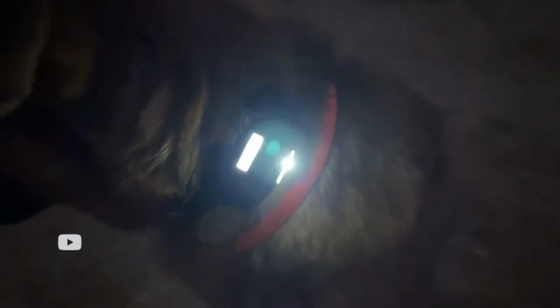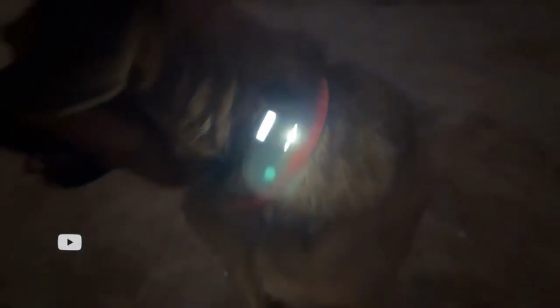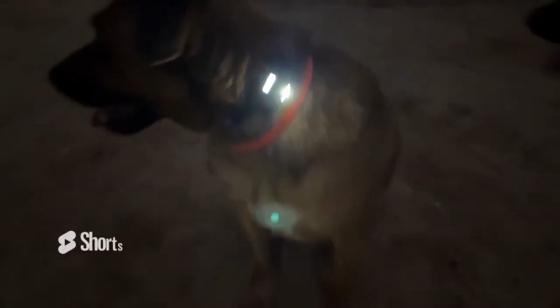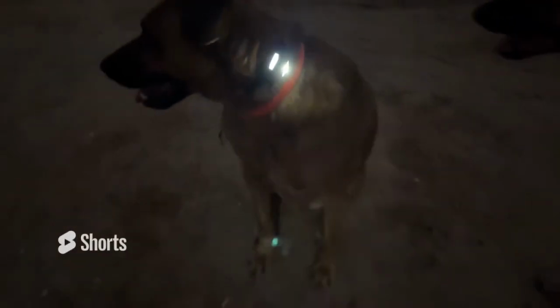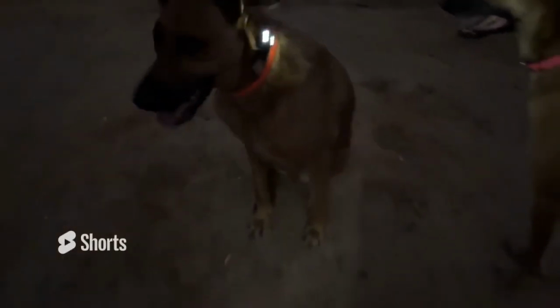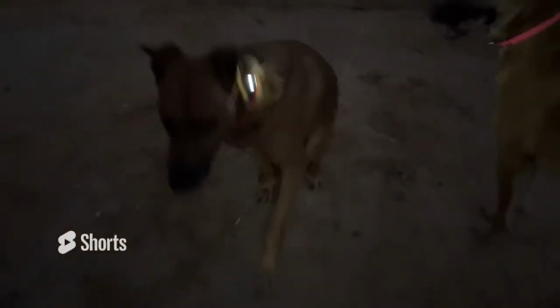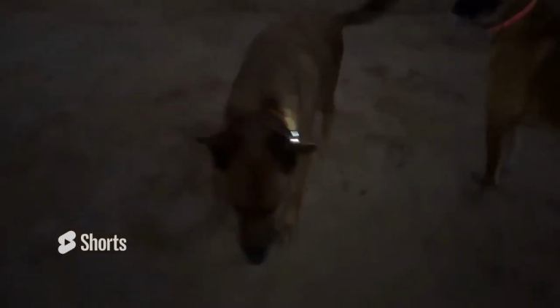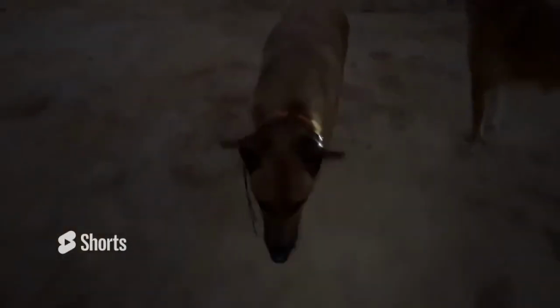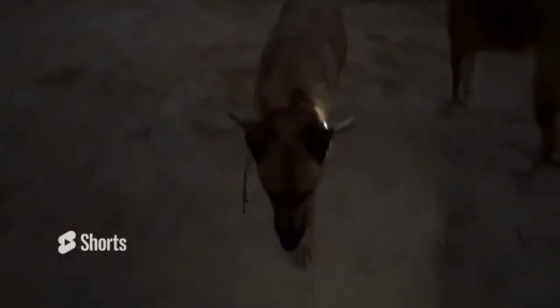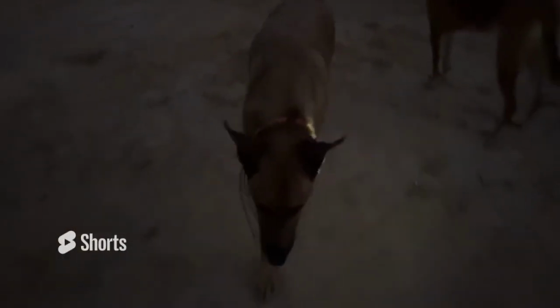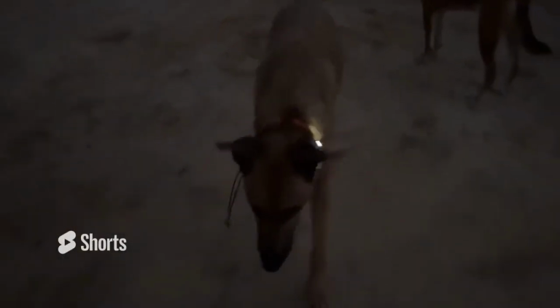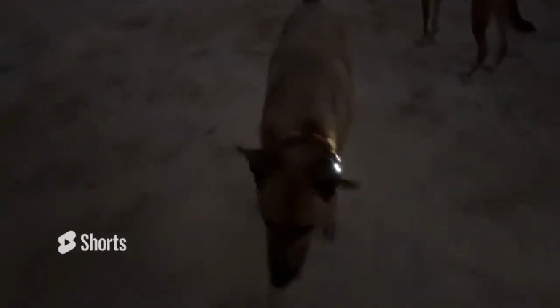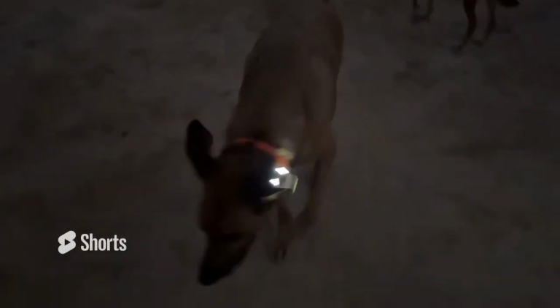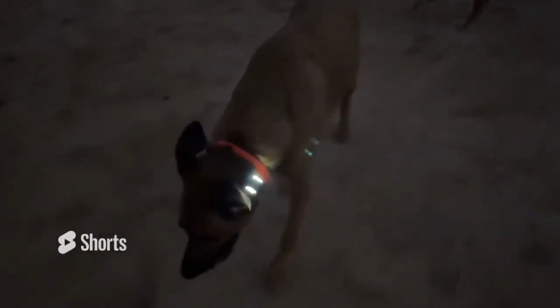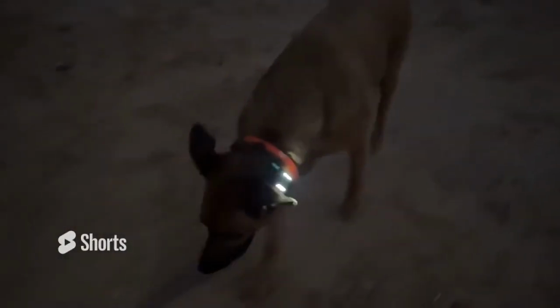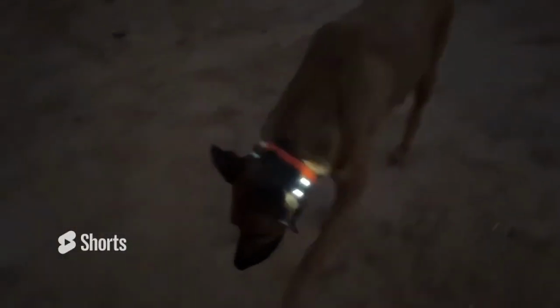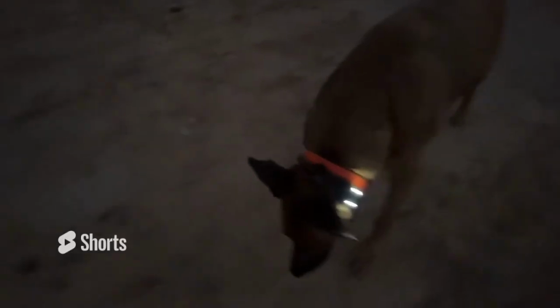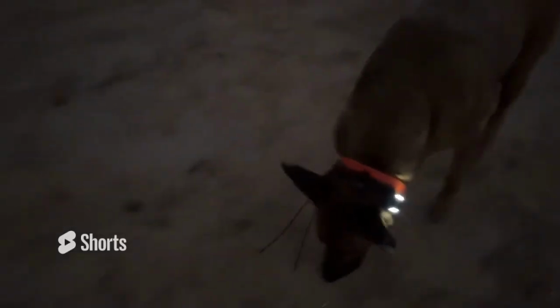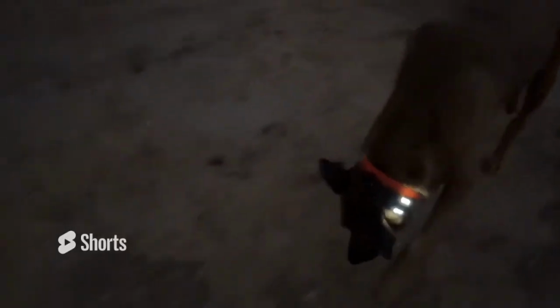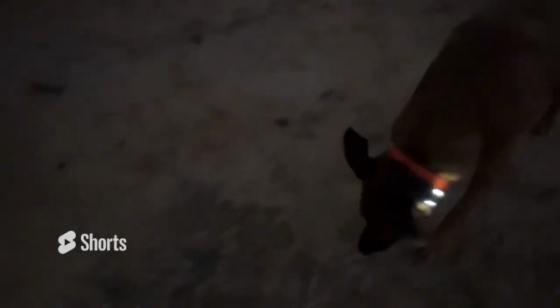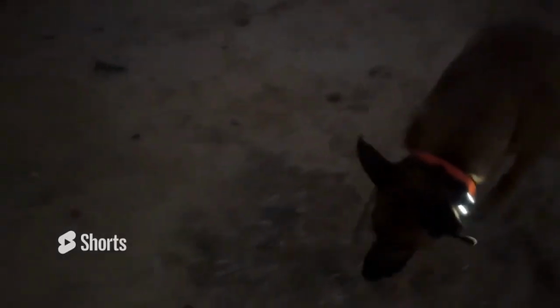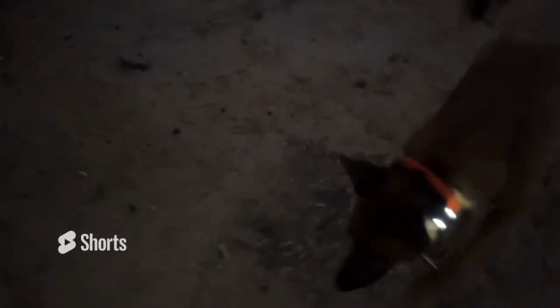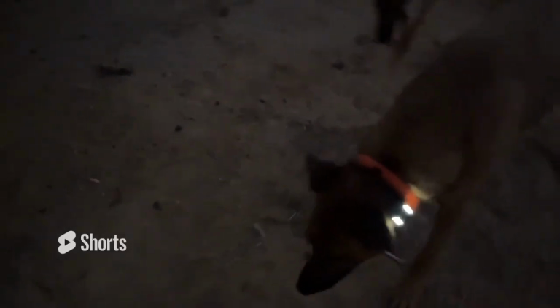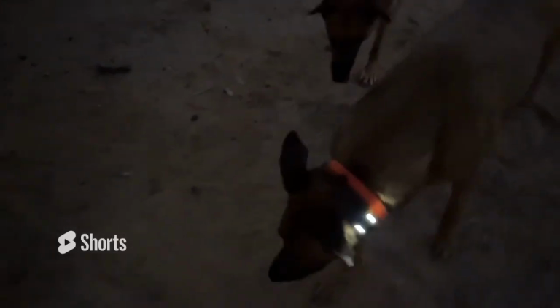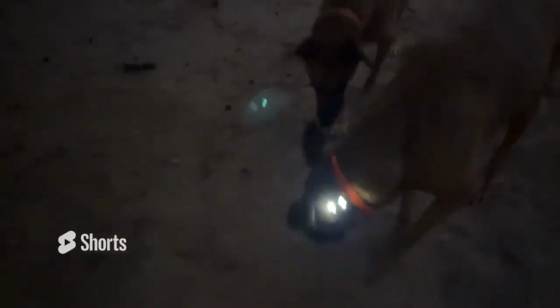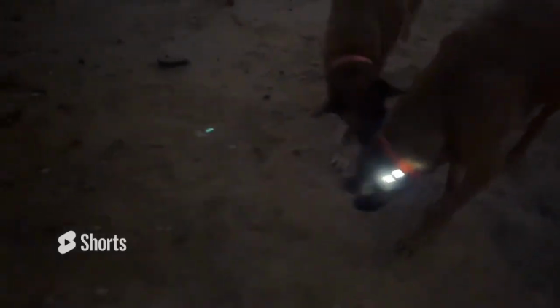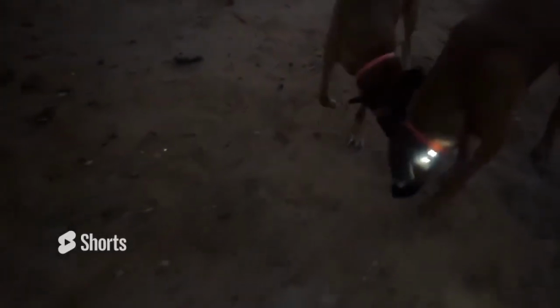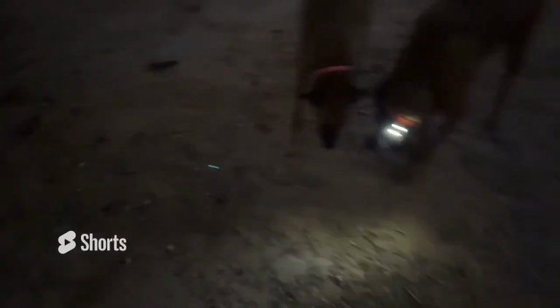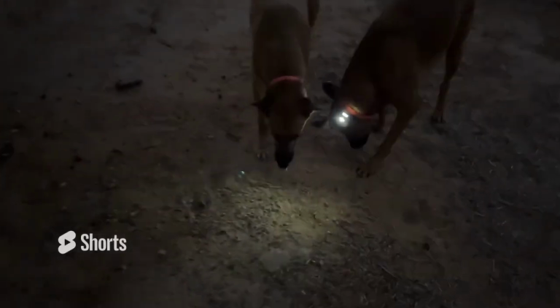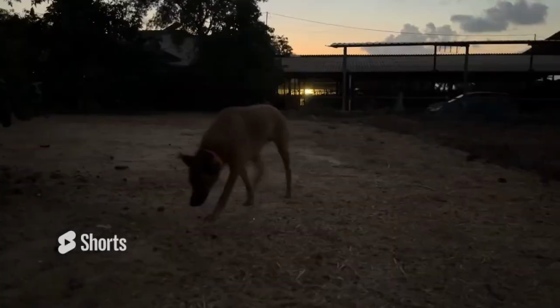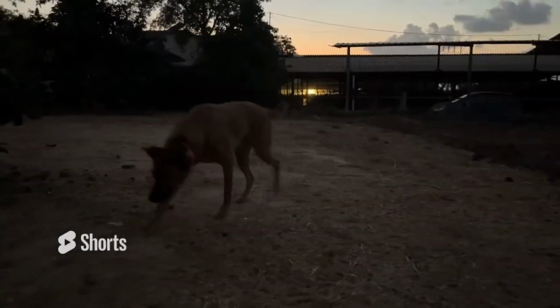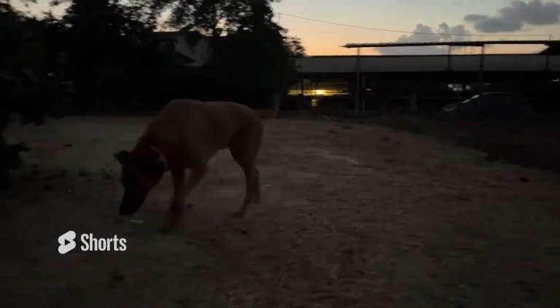The new Spark K9 is designed for long fur dogs. This professional training collar has an exclusive remote featuring 124 training levels.